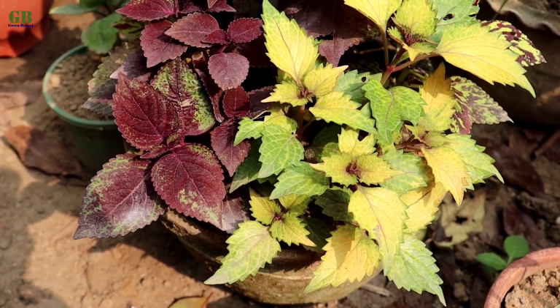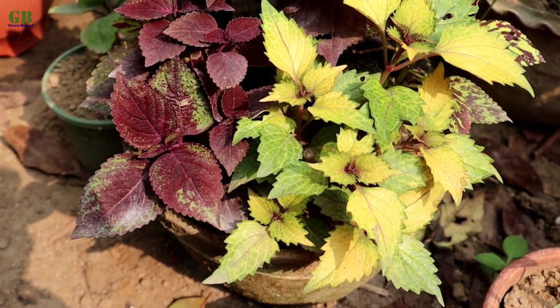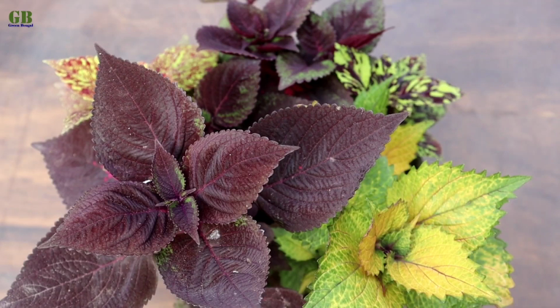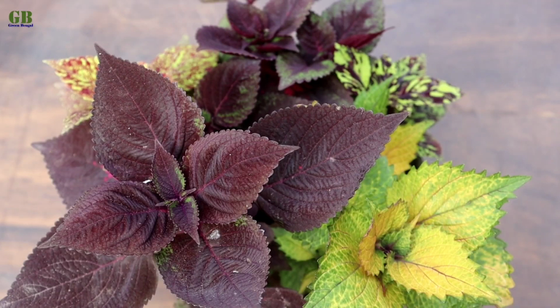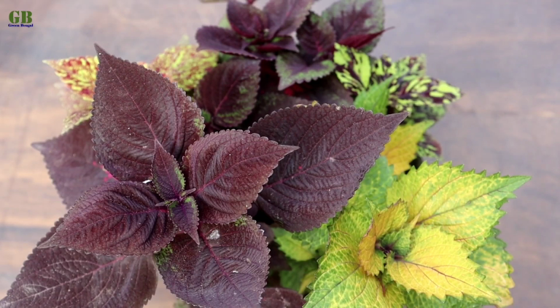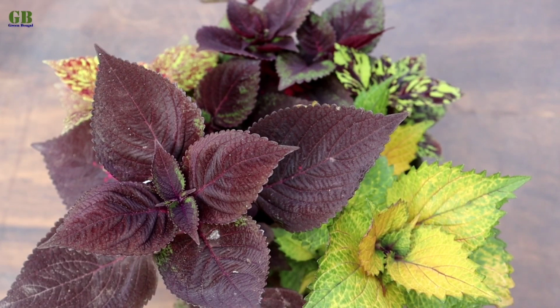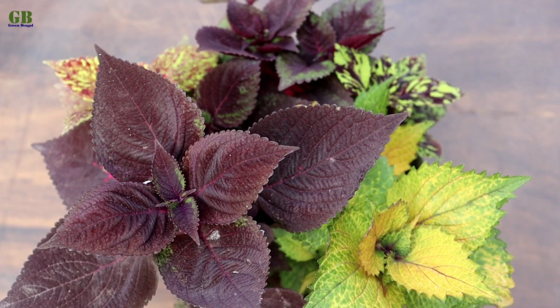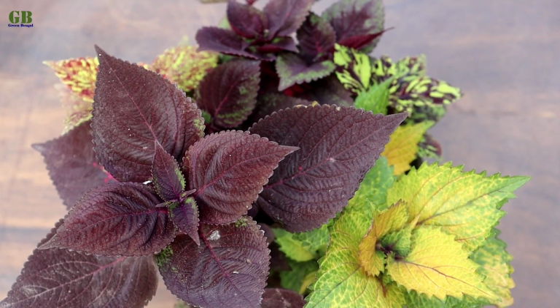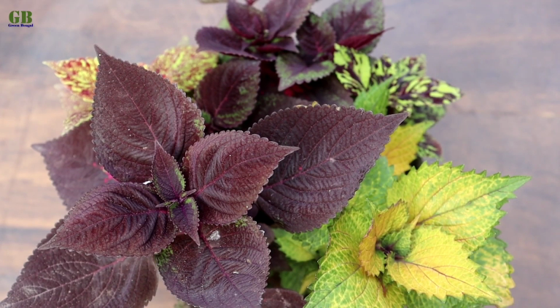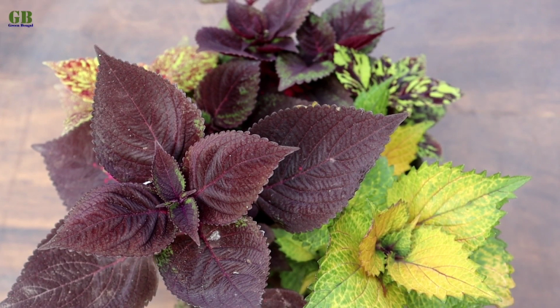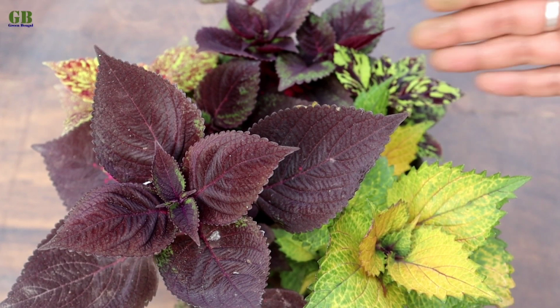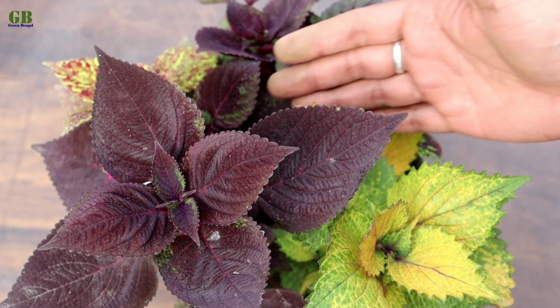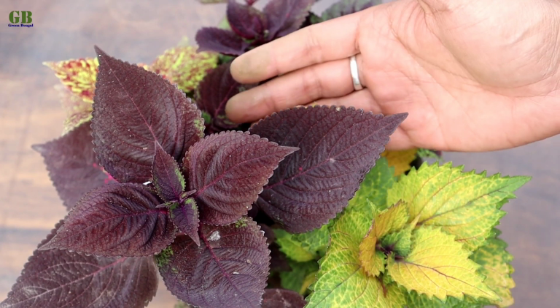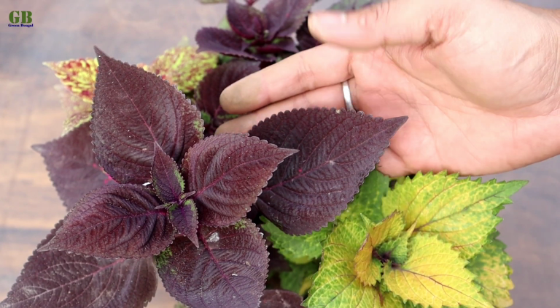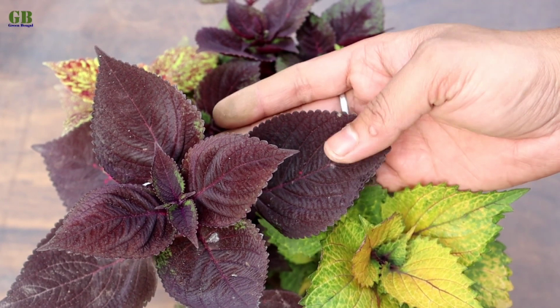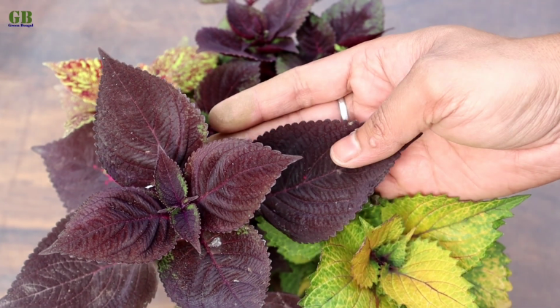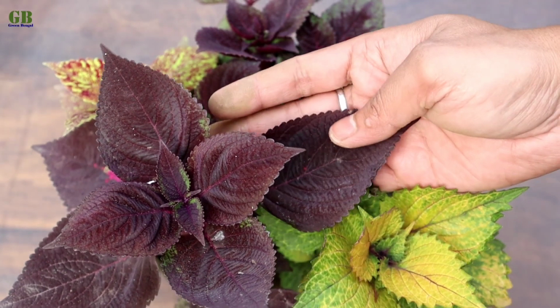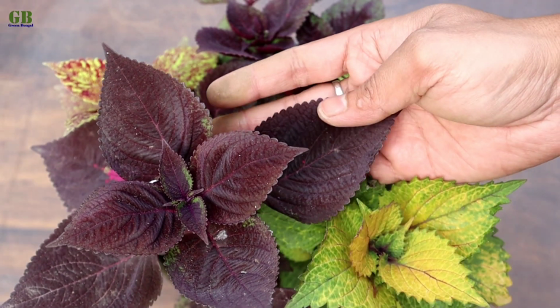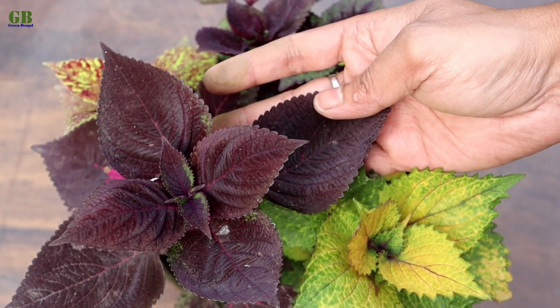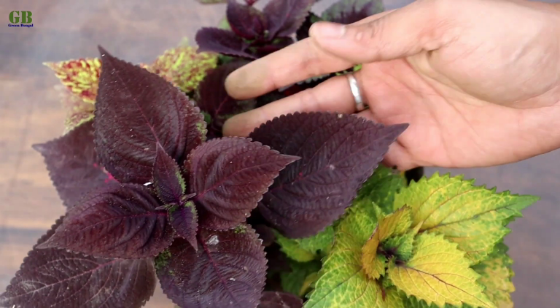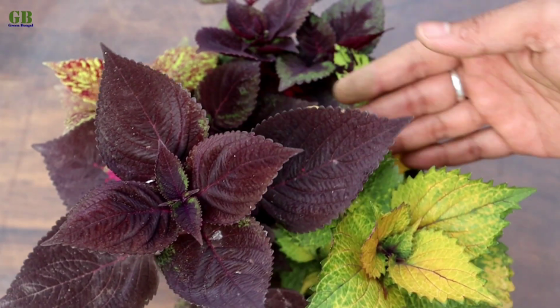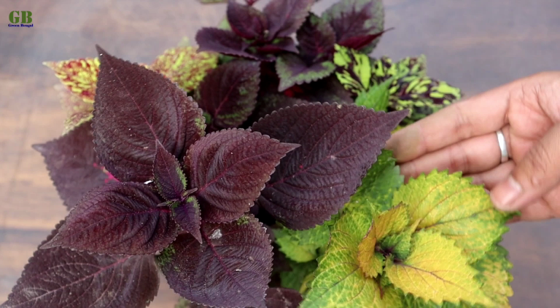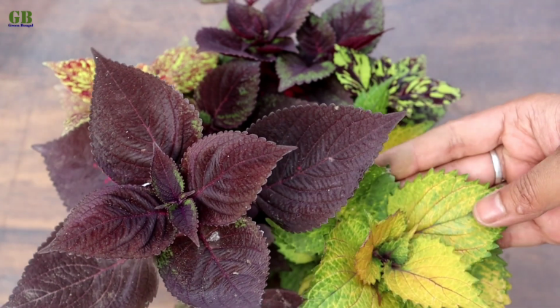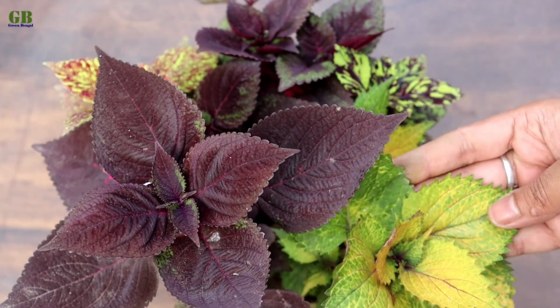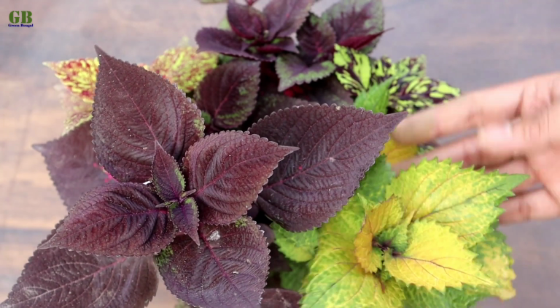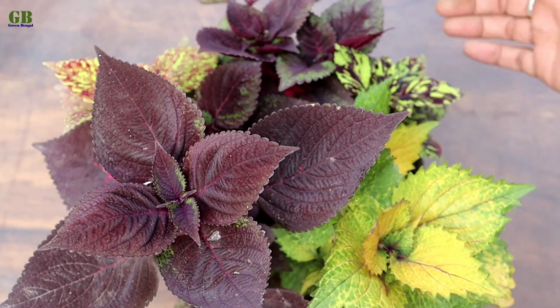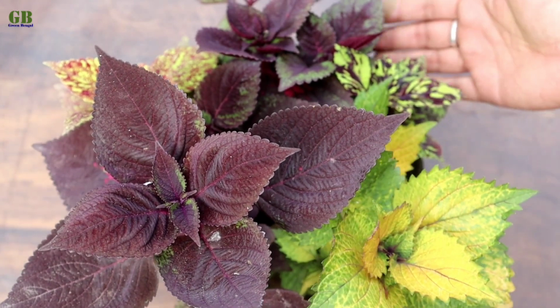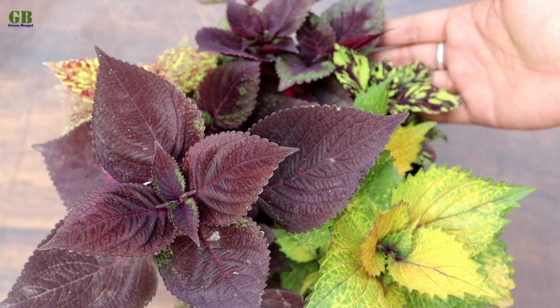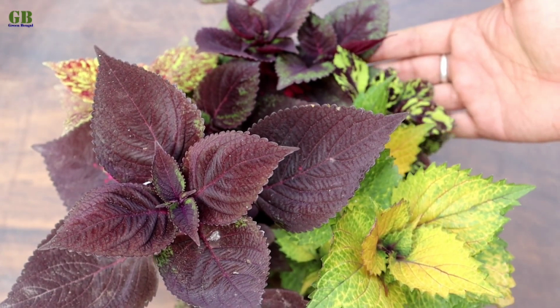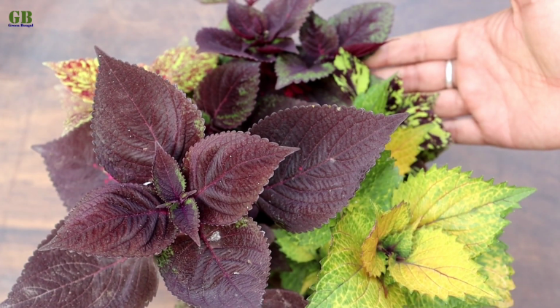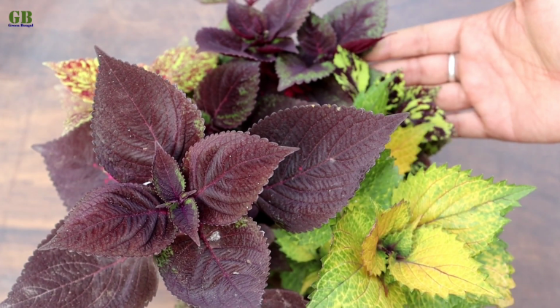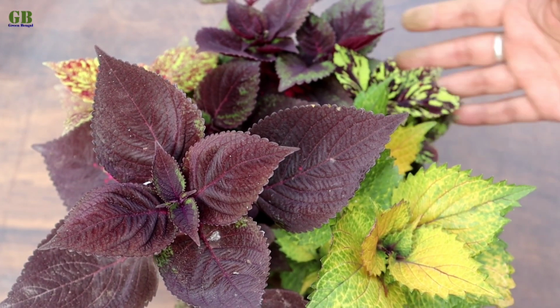Coleus plant mainly propagates through seeds and stem cutting. In this video I am going to show you how to propagate coleus plant from stem cutting.